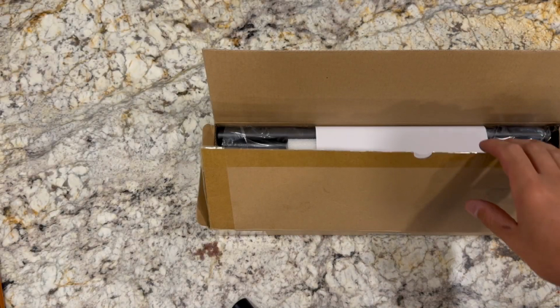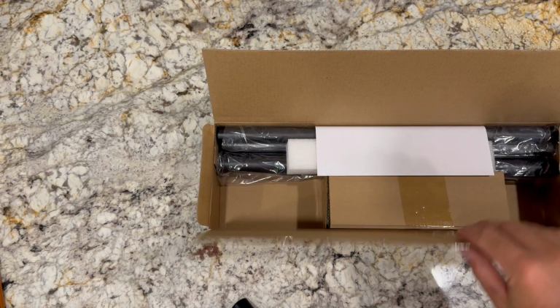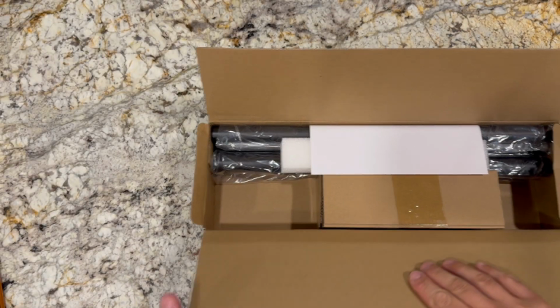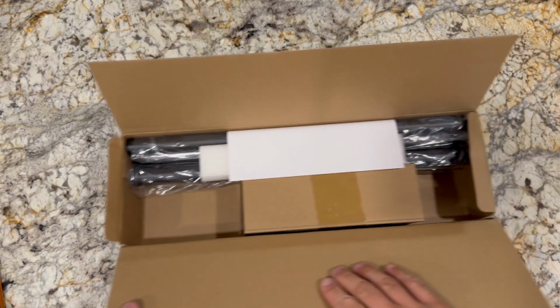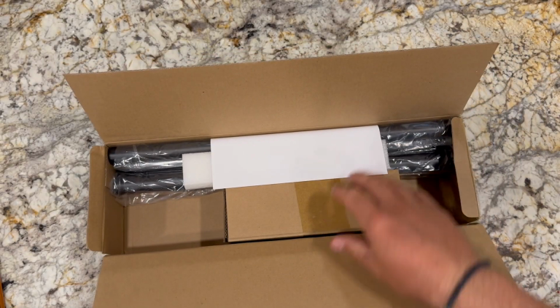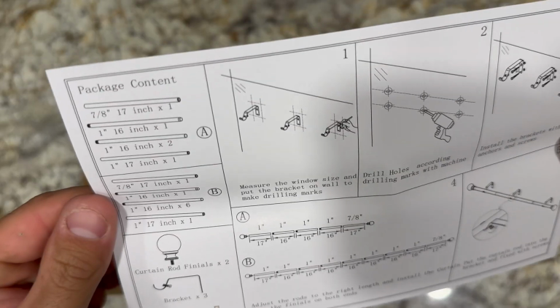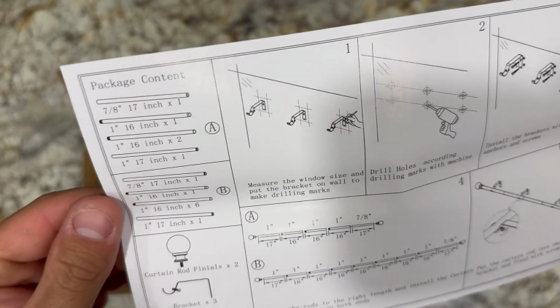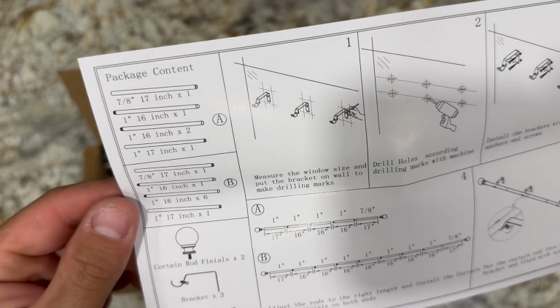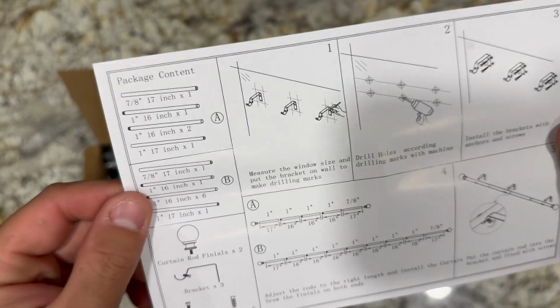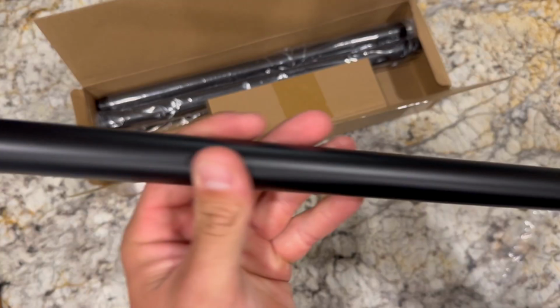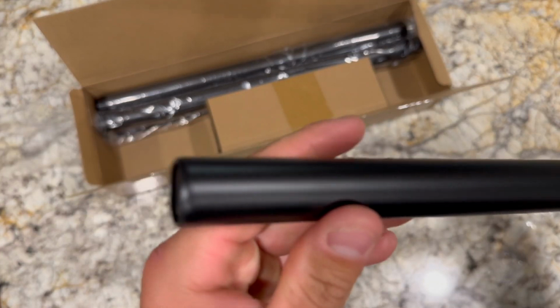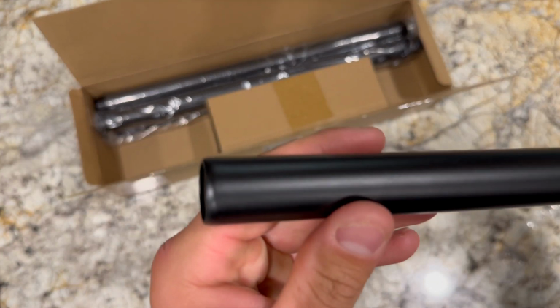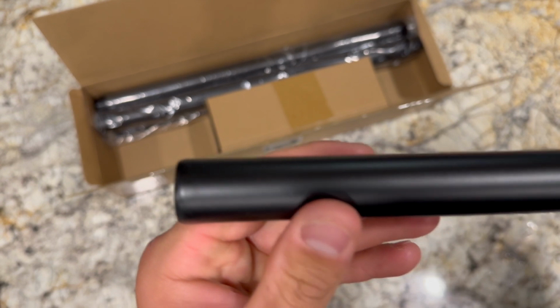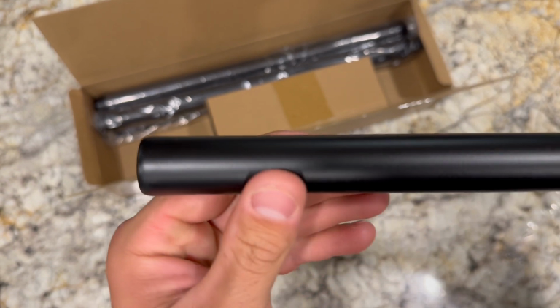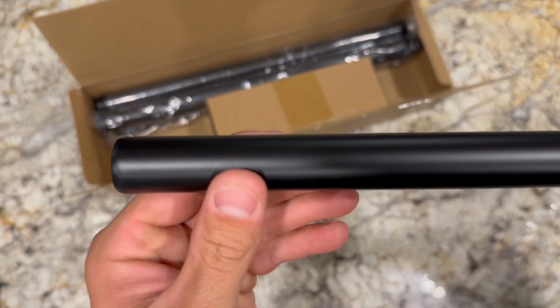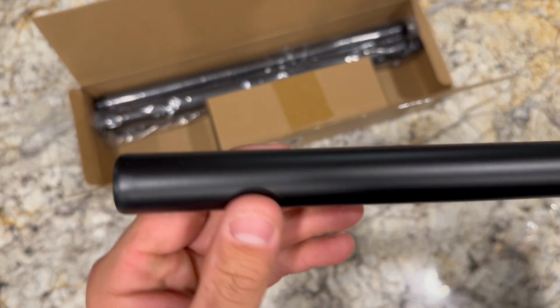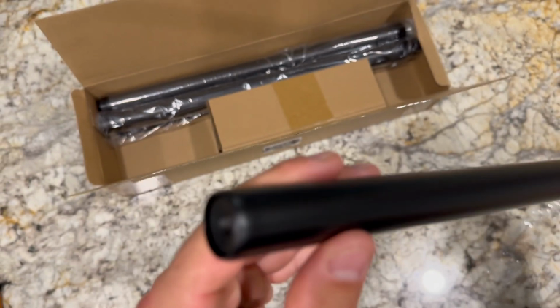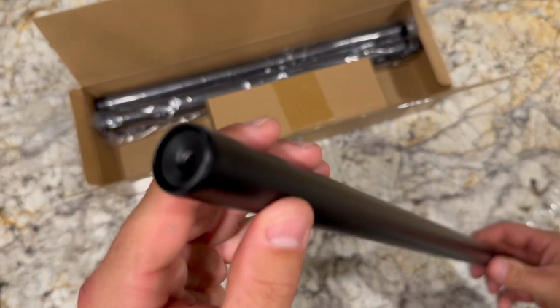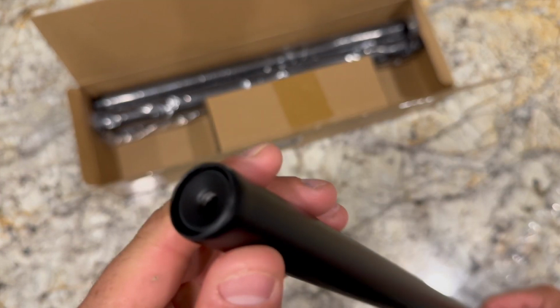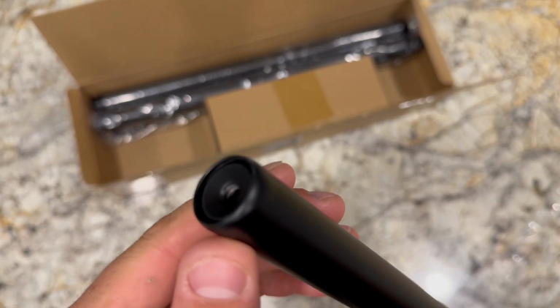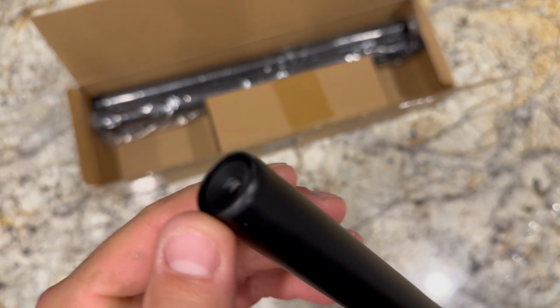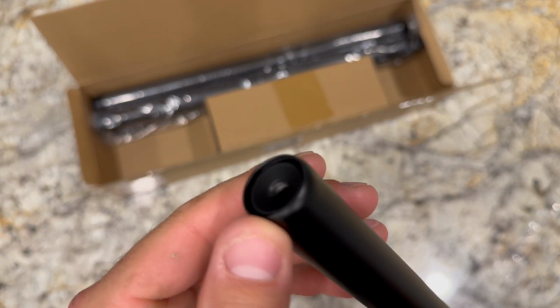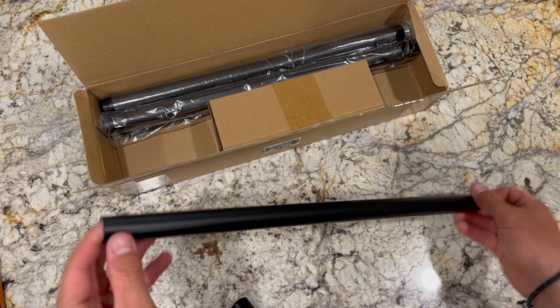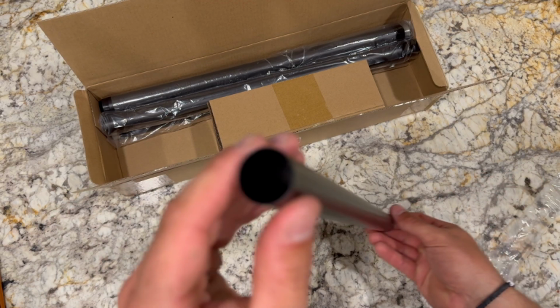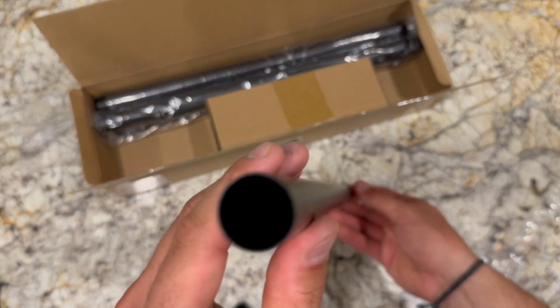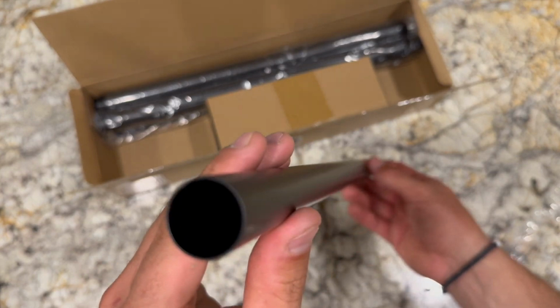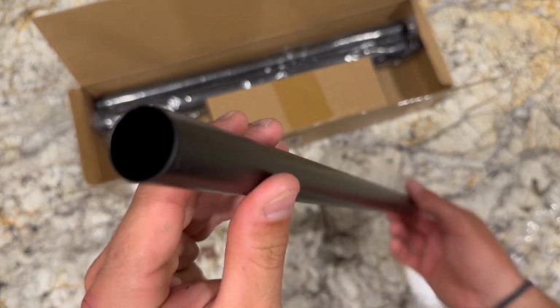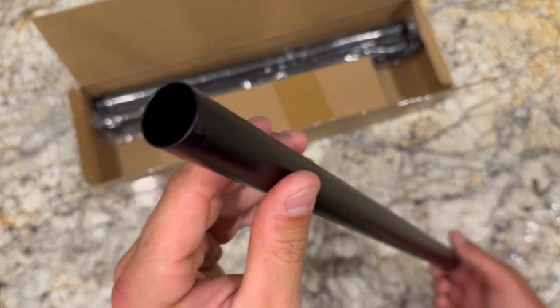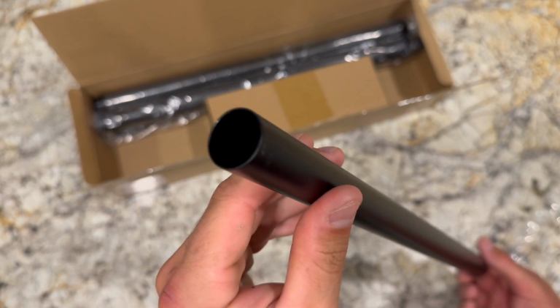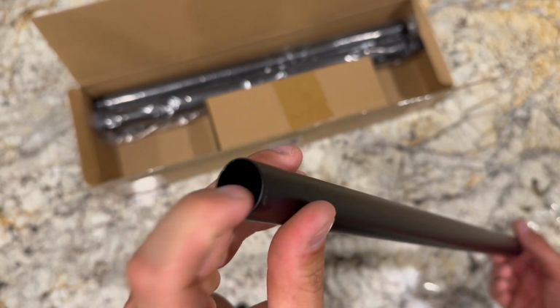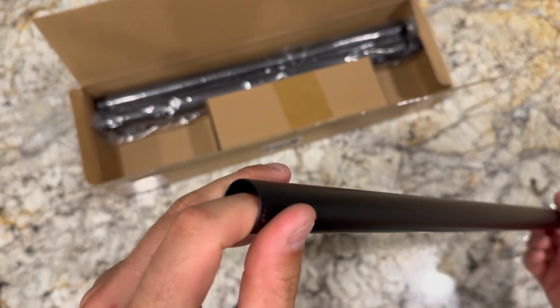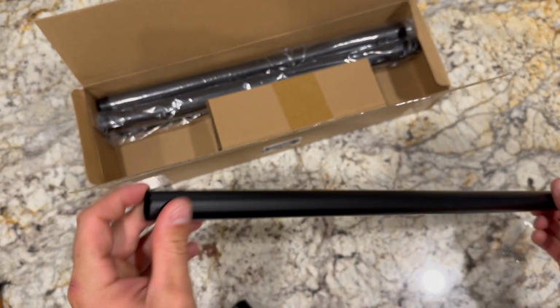Hey, what's up guys, this is Clay back from Reyes Rex review page. Today I'm going to be opening and building the six-foot metal curtain rod — all black. It shows the threaded ends there for the end caps.